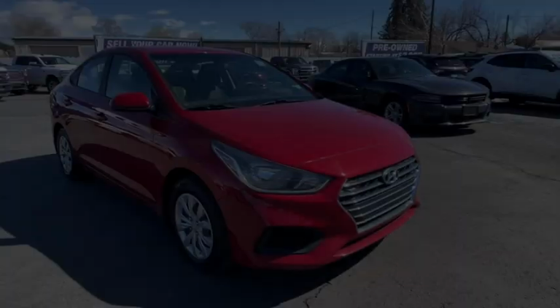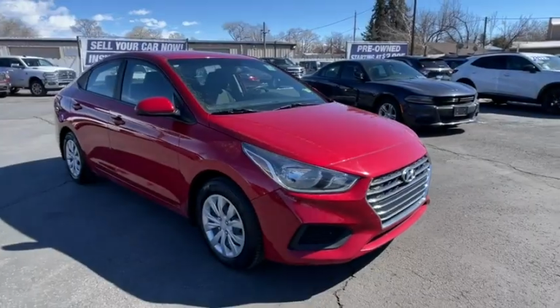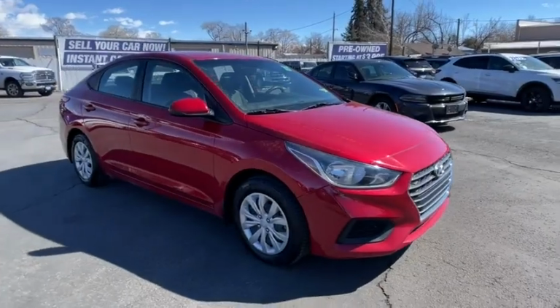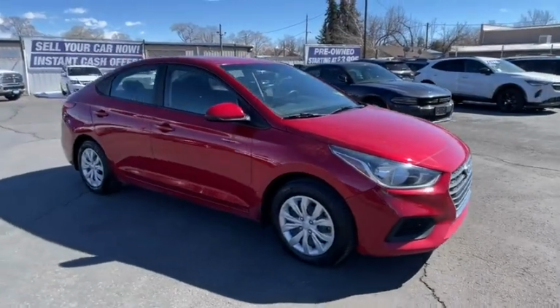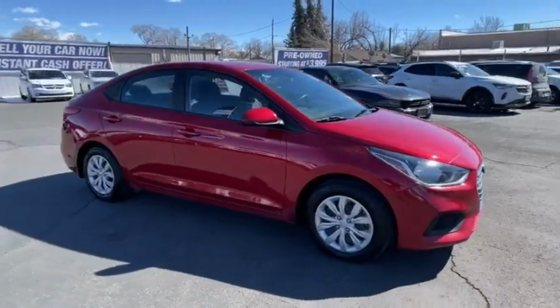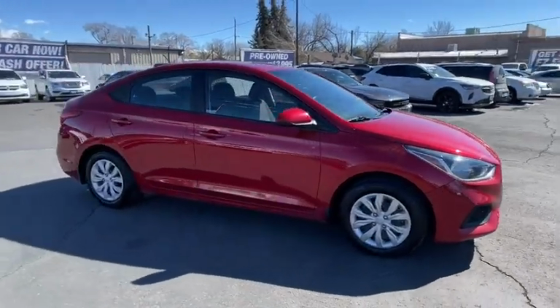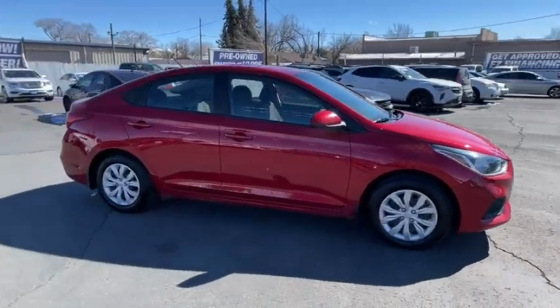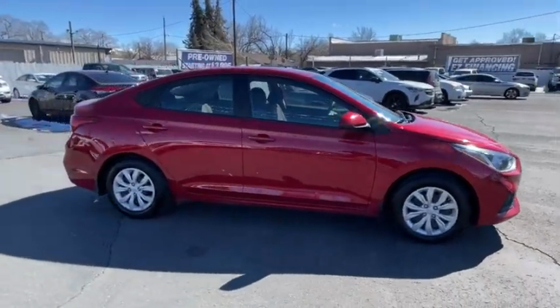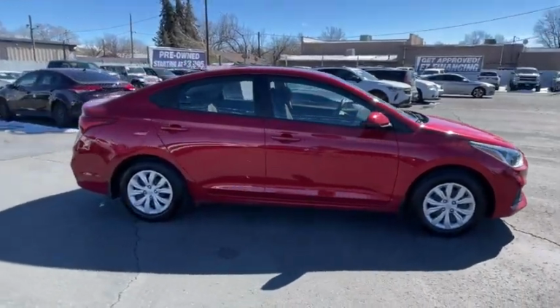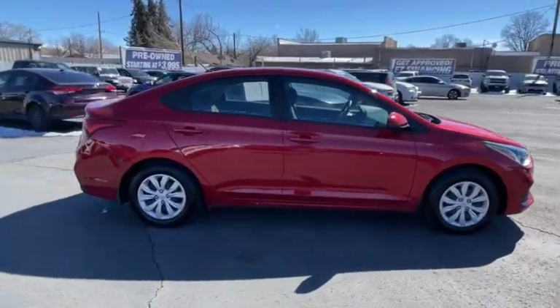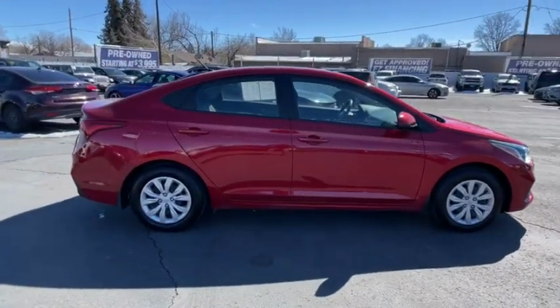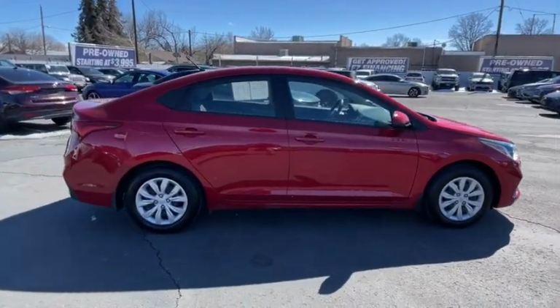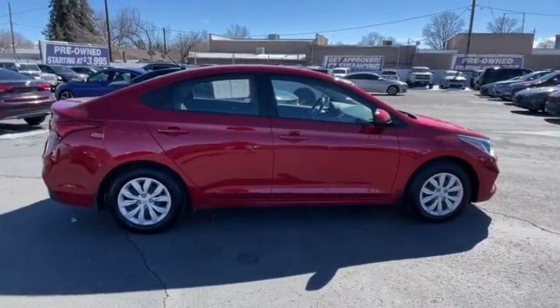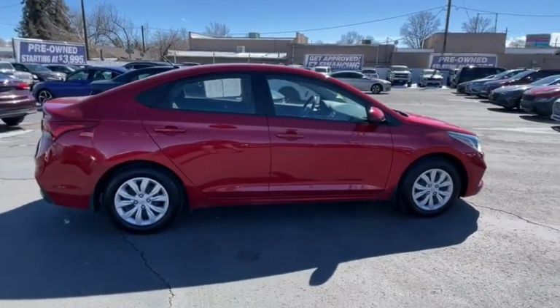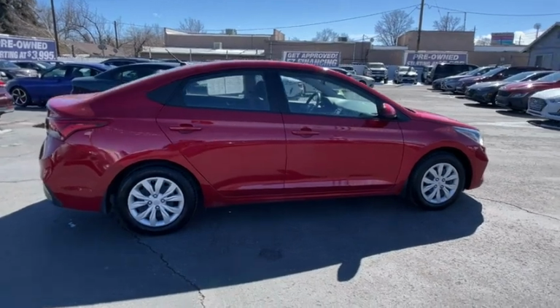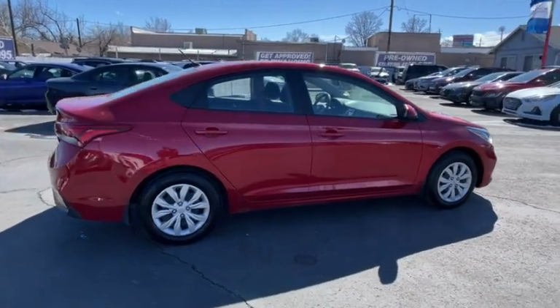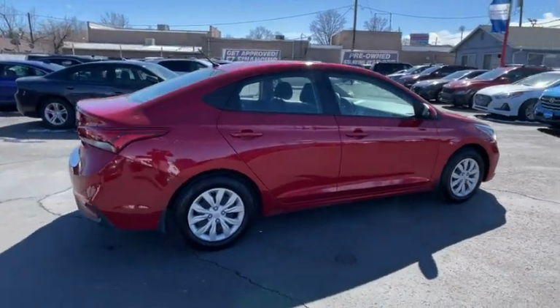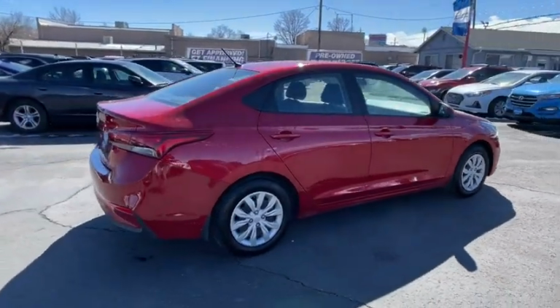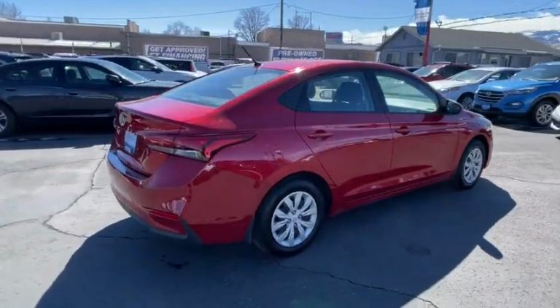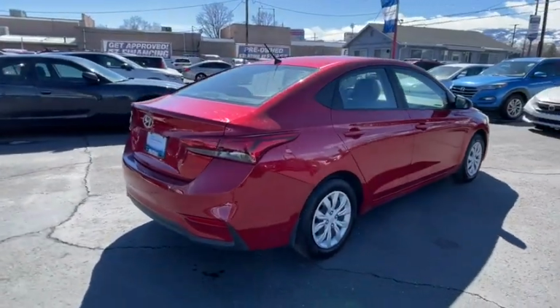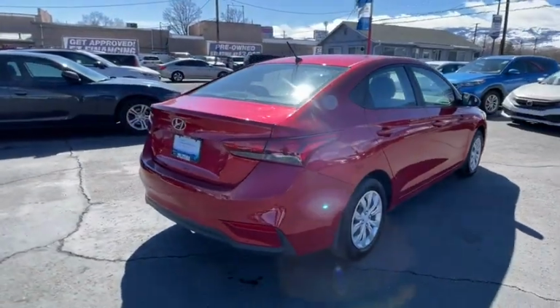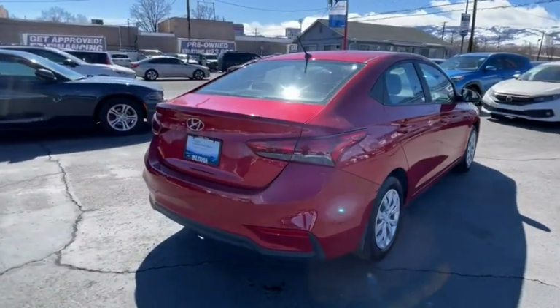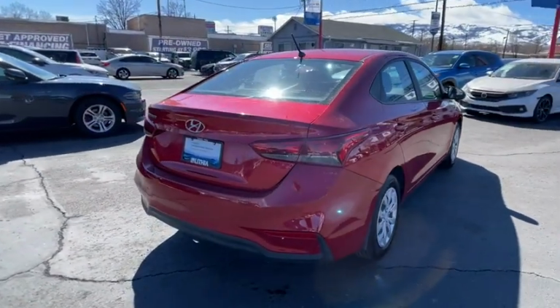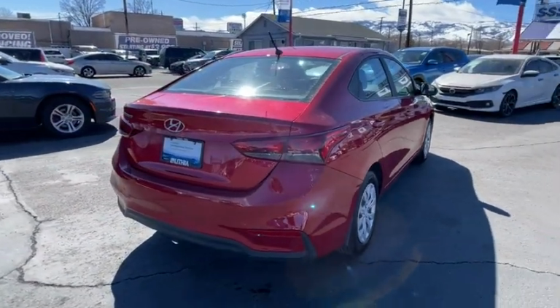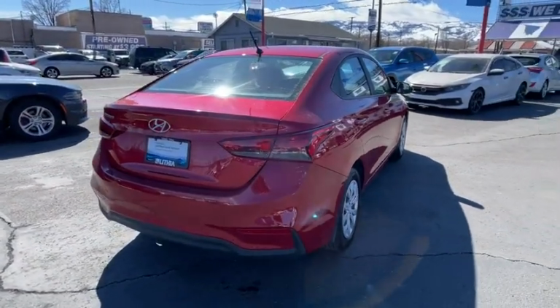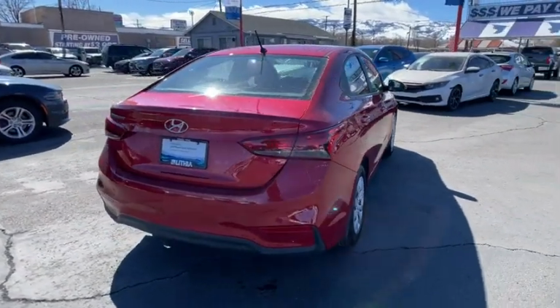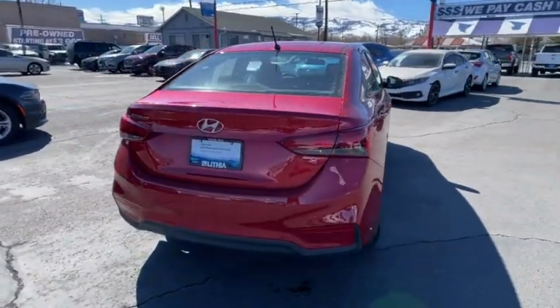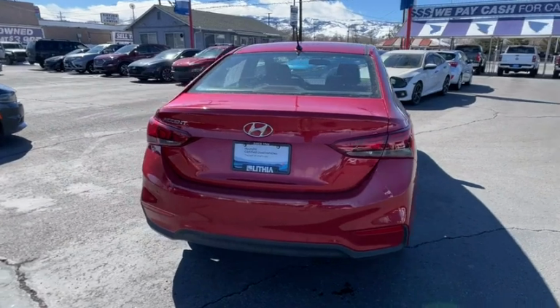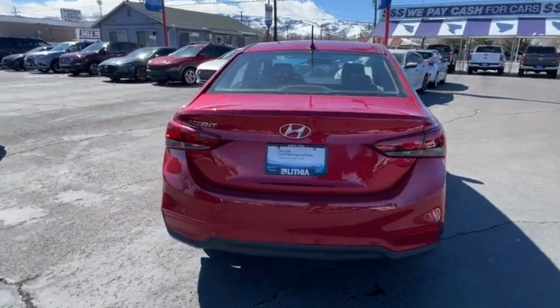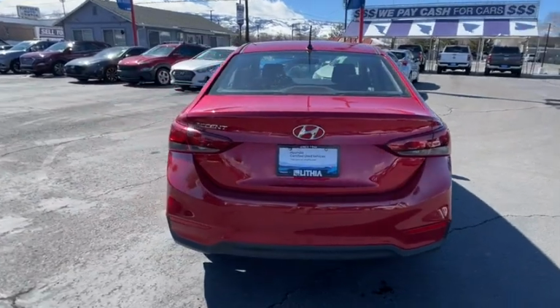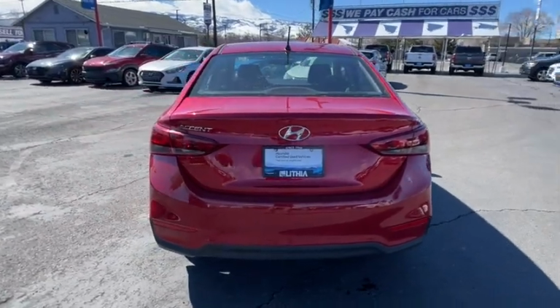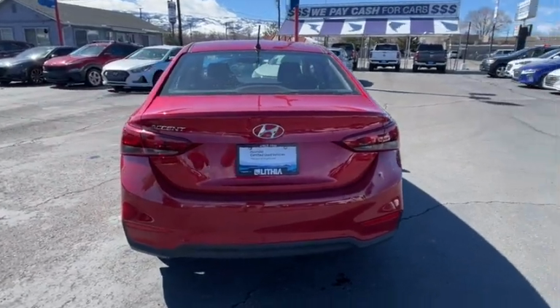Take a ride in the 2020 Hyundai Accent. Designed to keep you moving and leave boredom behind, the Hyundai Accent is affordable, fuel-efficient, and safe. A winning combination.